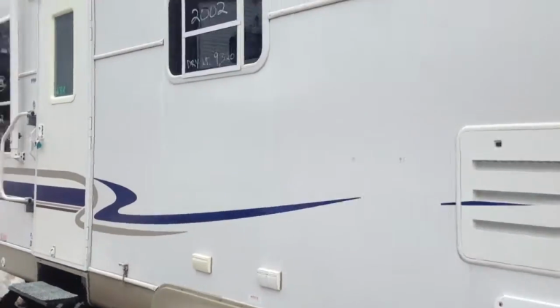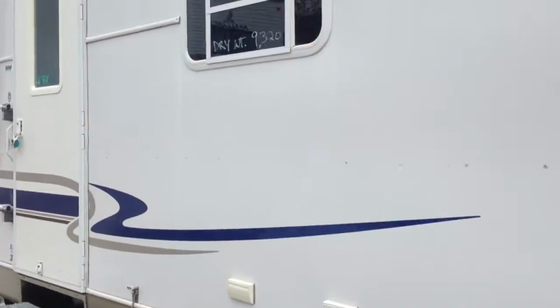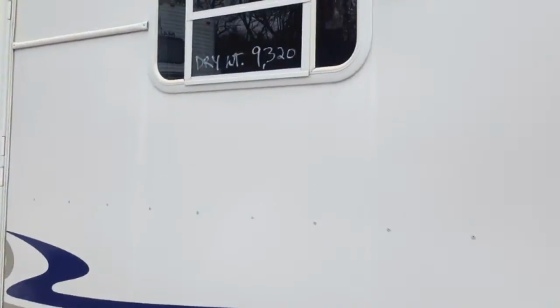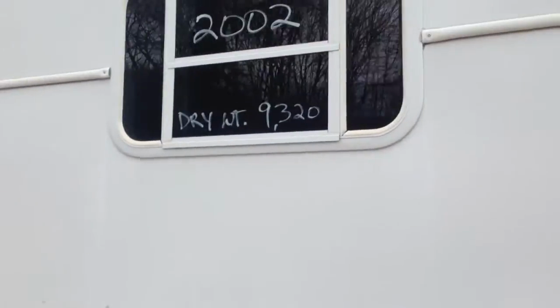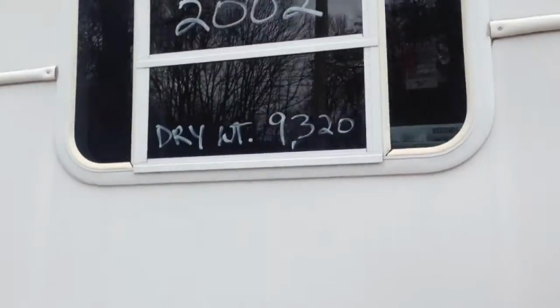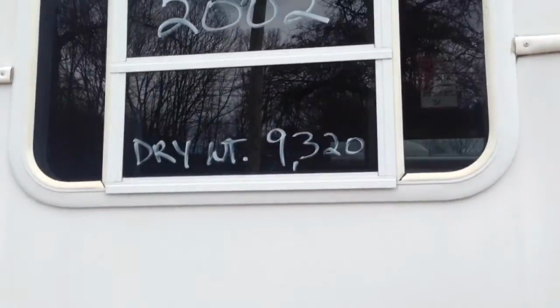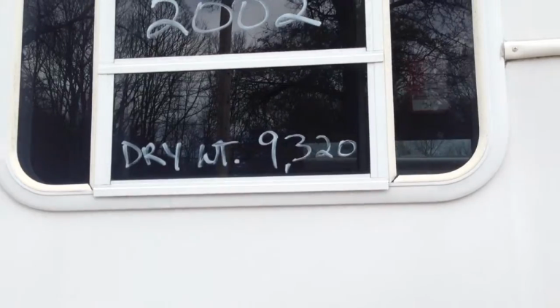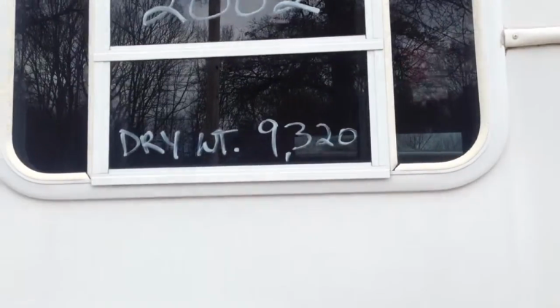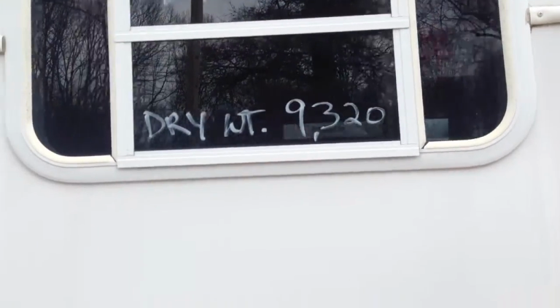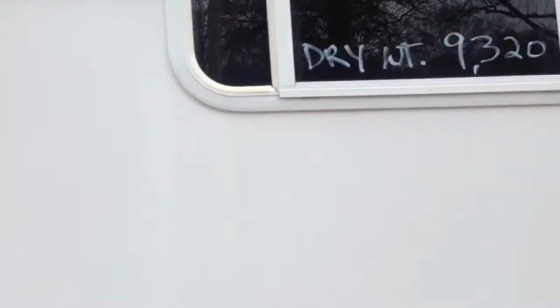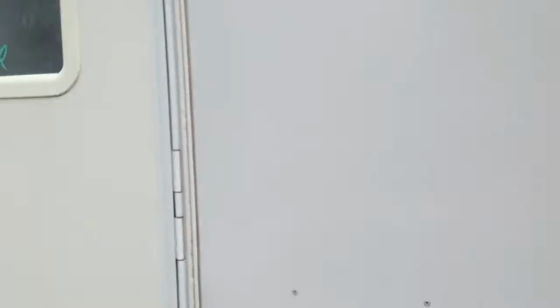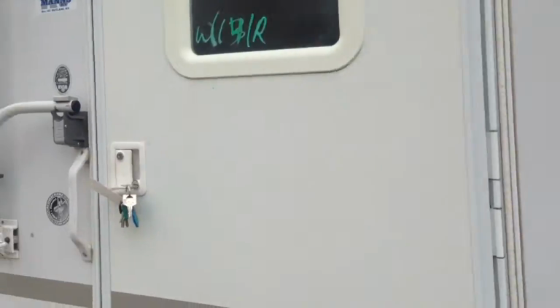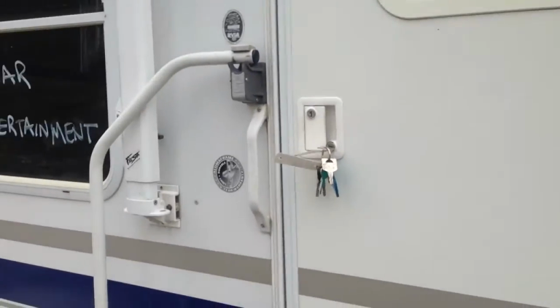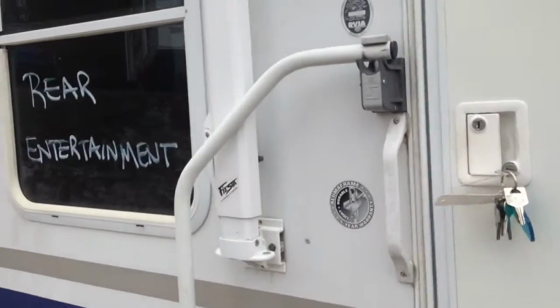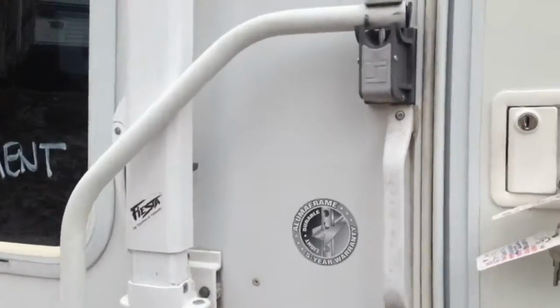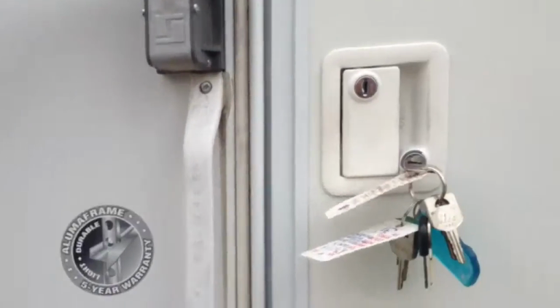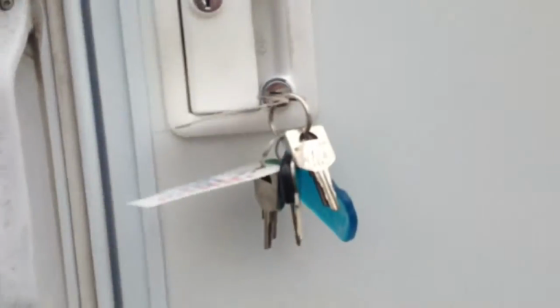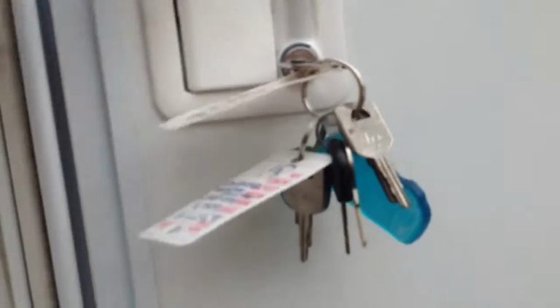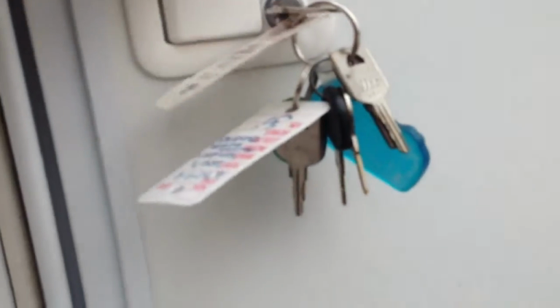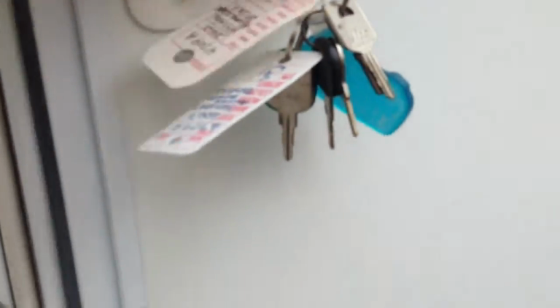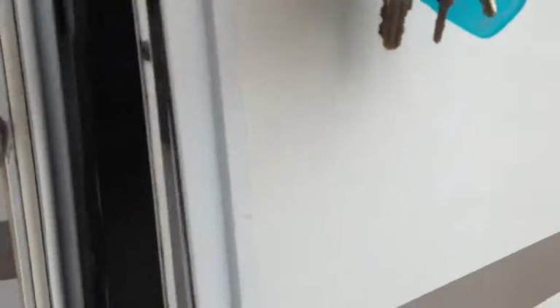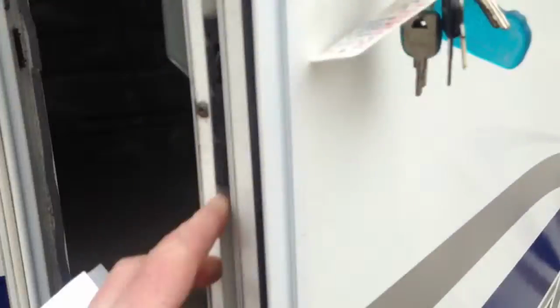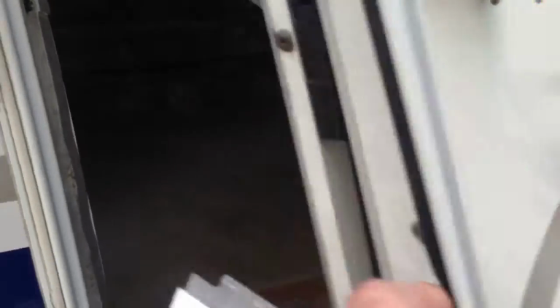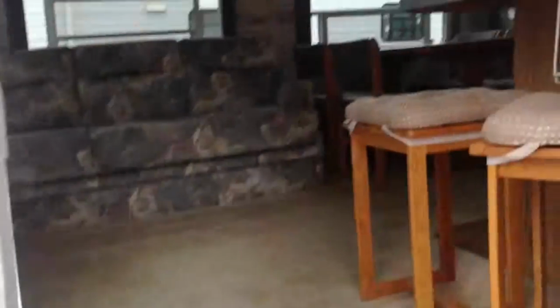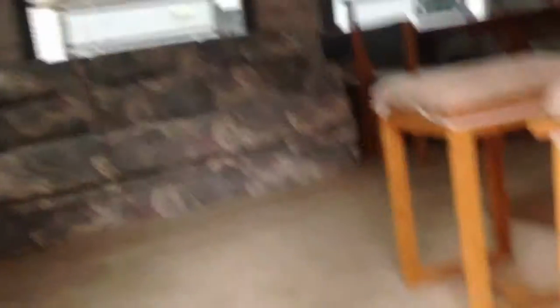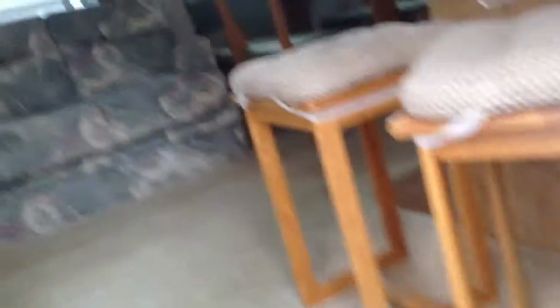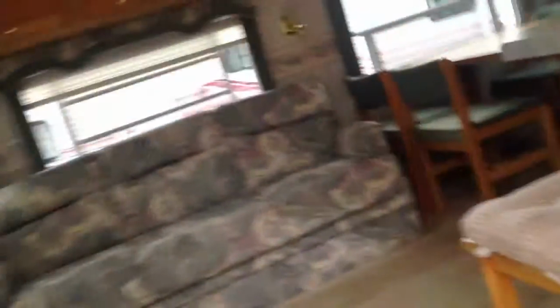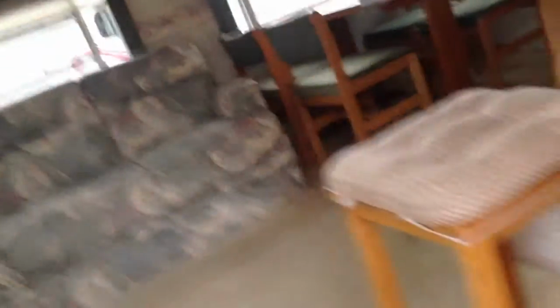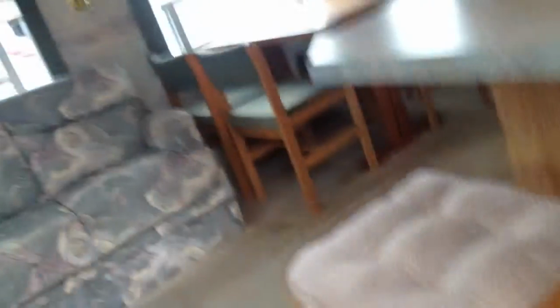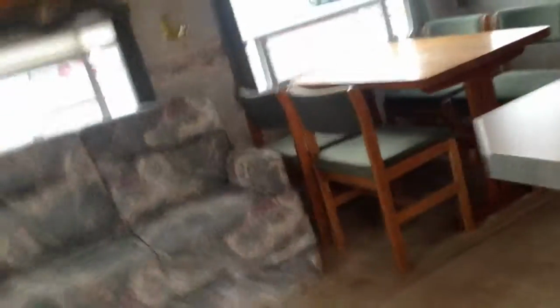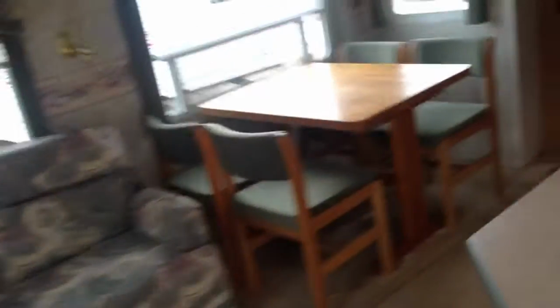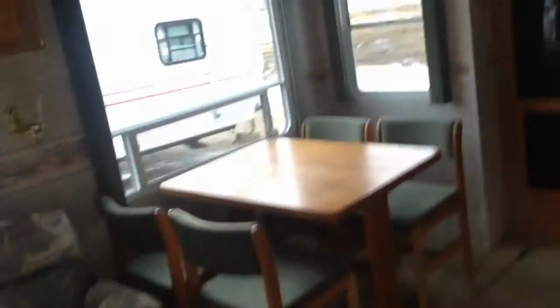The dry weight on it is 9,320 pounds. I have a lot of extra keys for it, as you can see right there. I'll go inside and check it out.